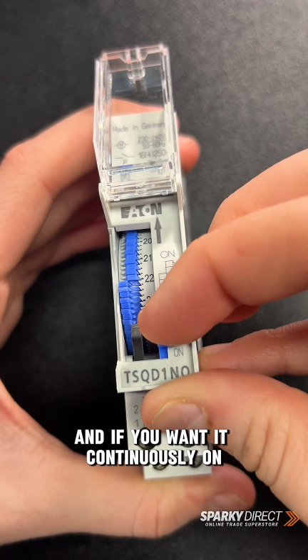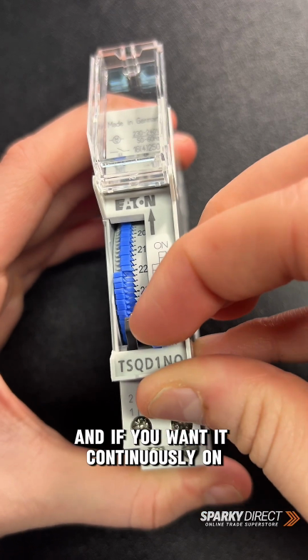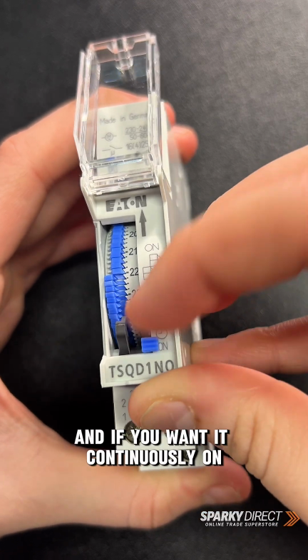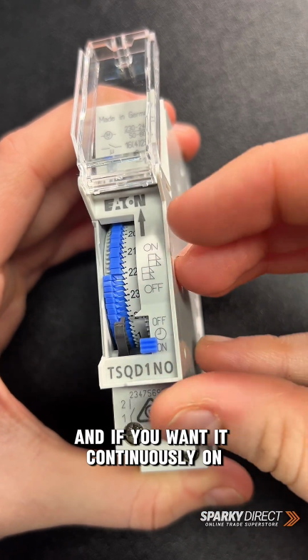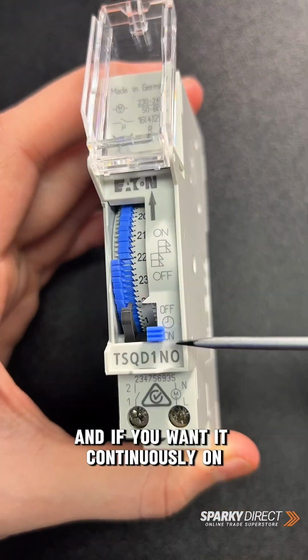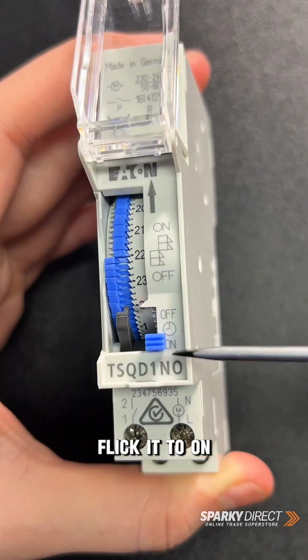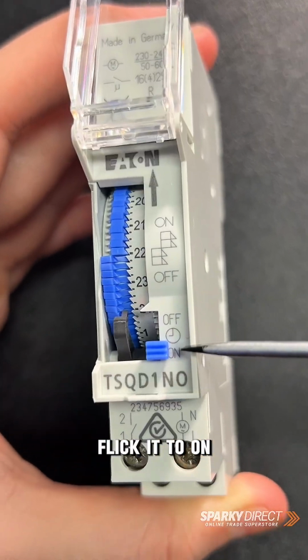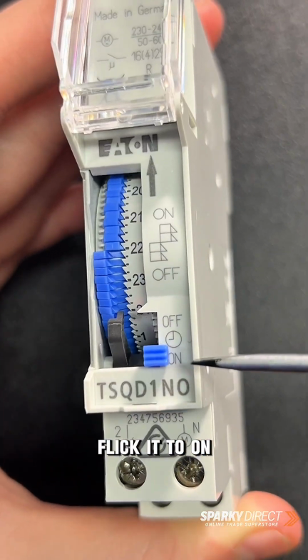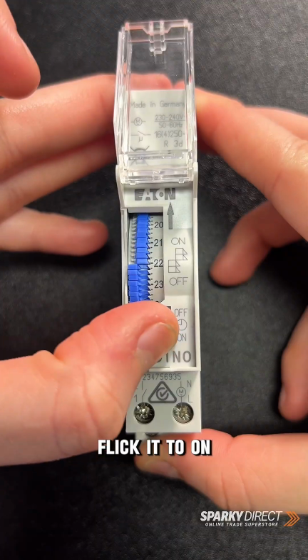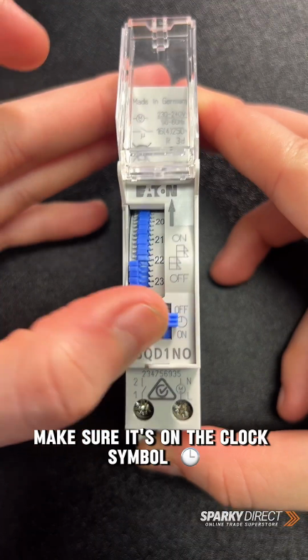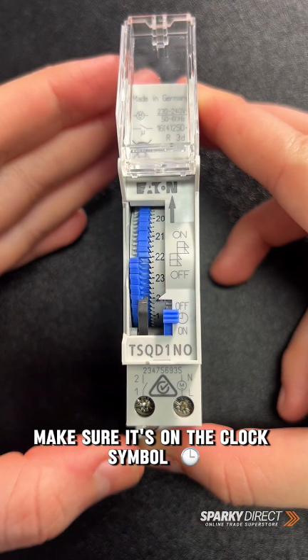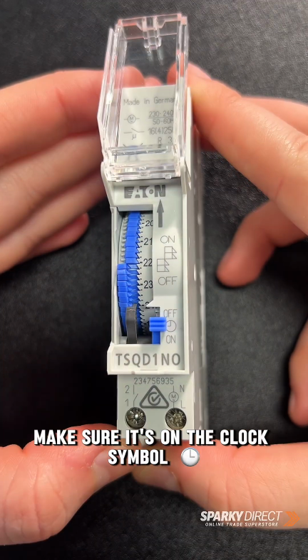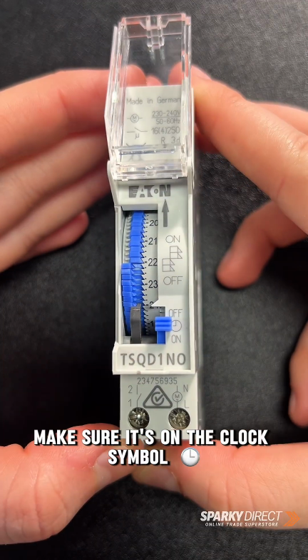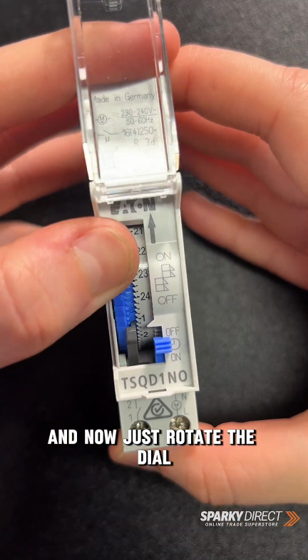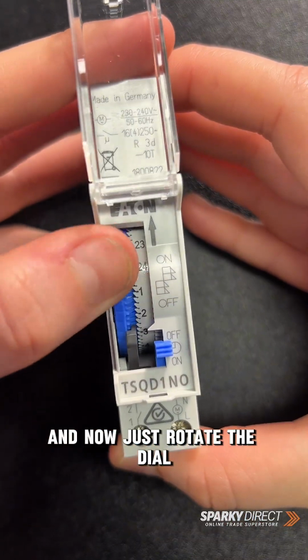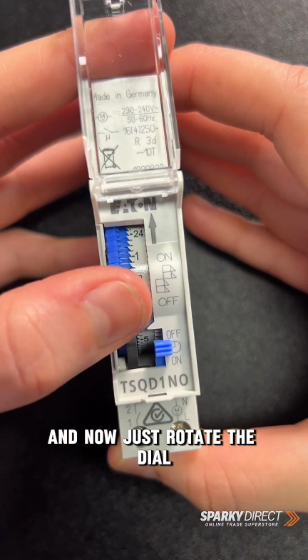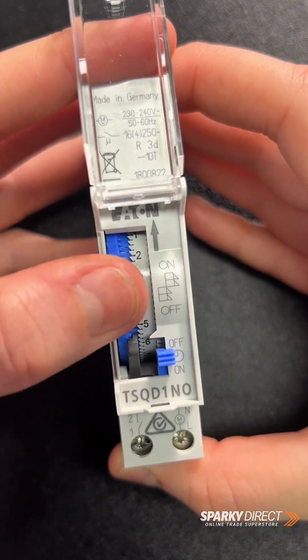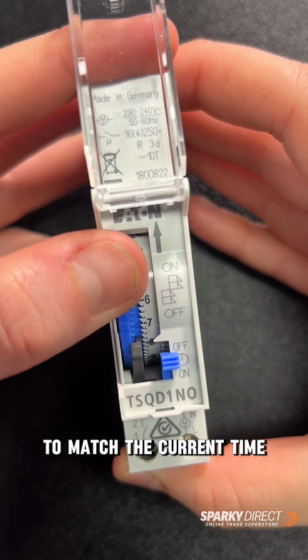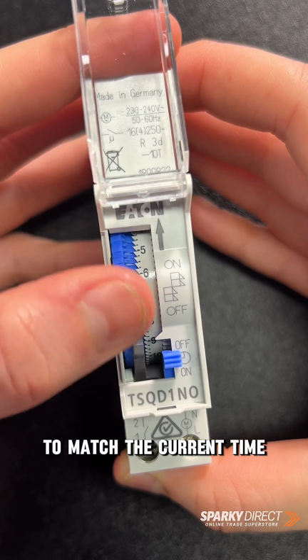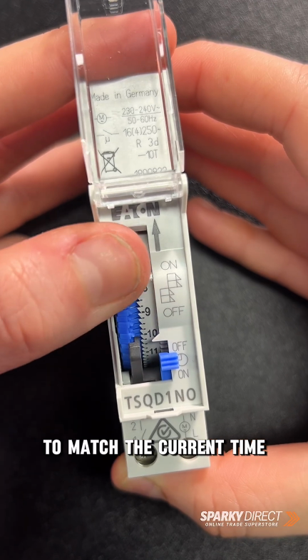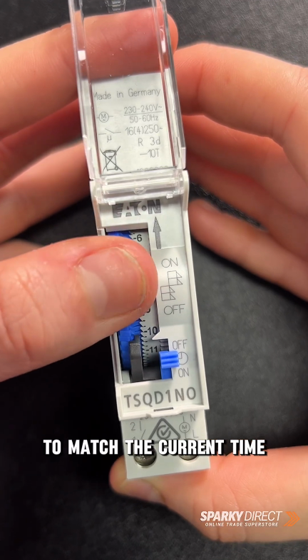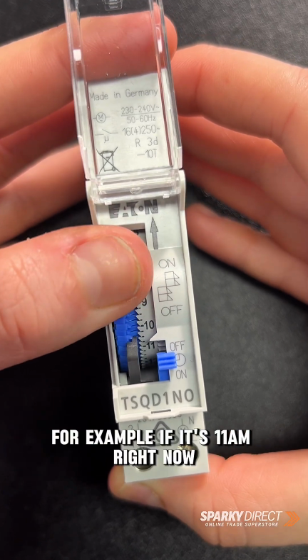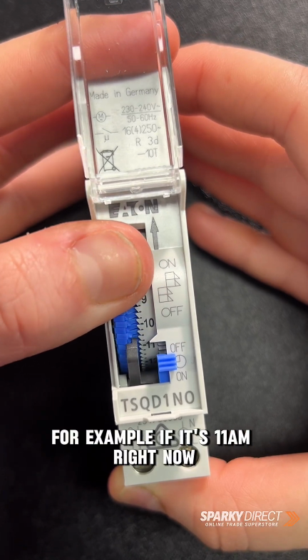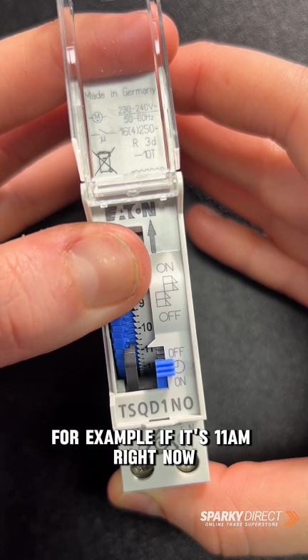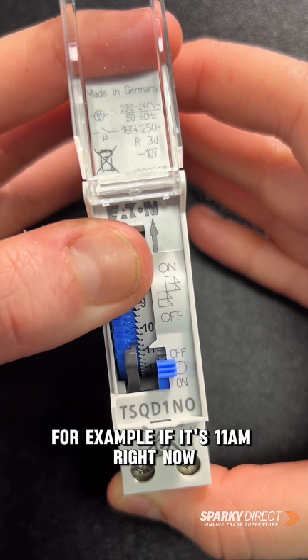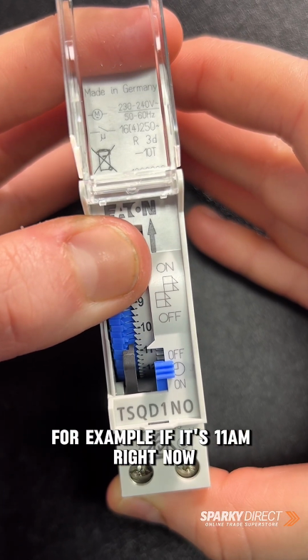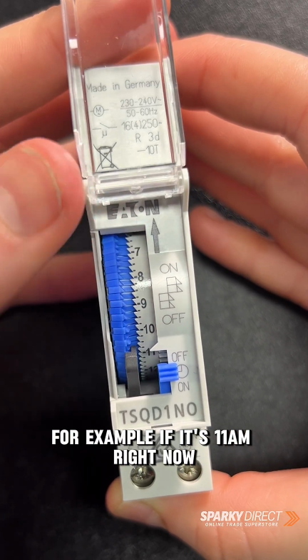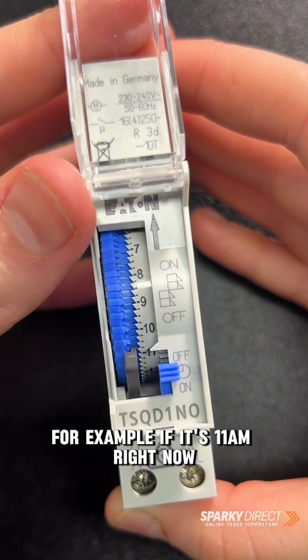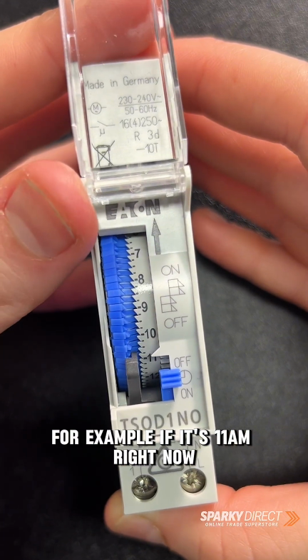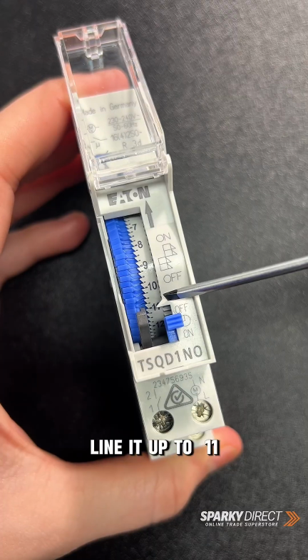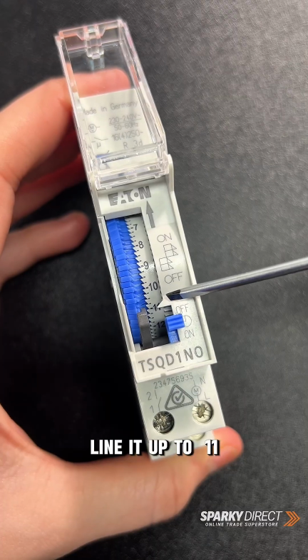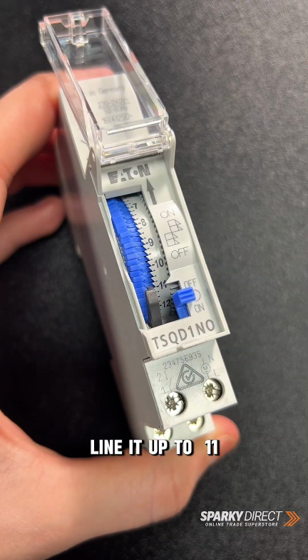And if you want it continuously on, then flick it to on. Make sure it's on the clock symbol and now just rotate the dial to match the current time. For example, if it's 11 a.m. right now, line it up to 11.